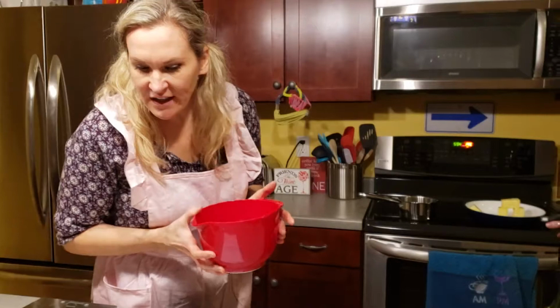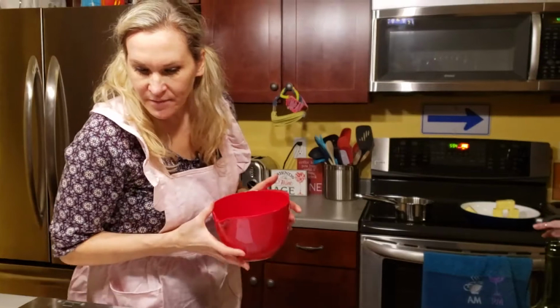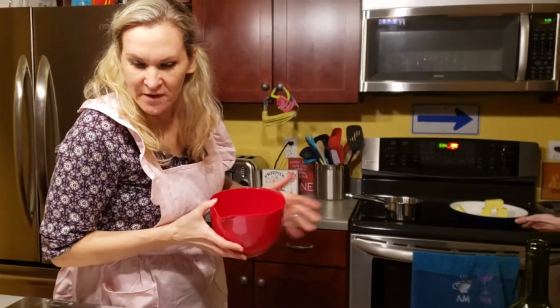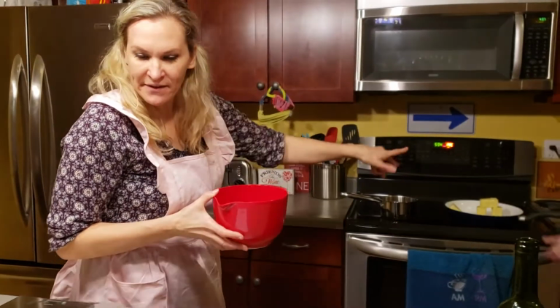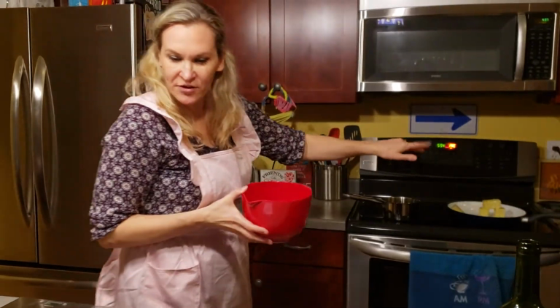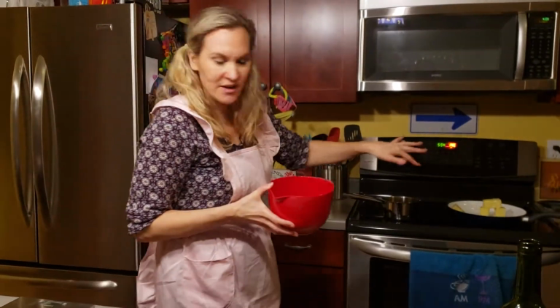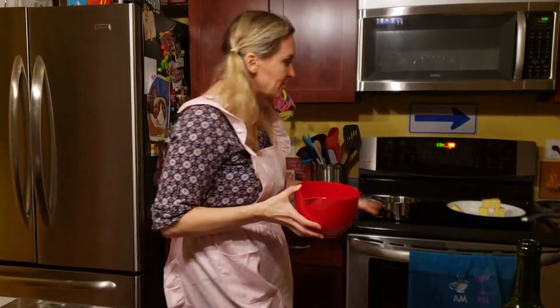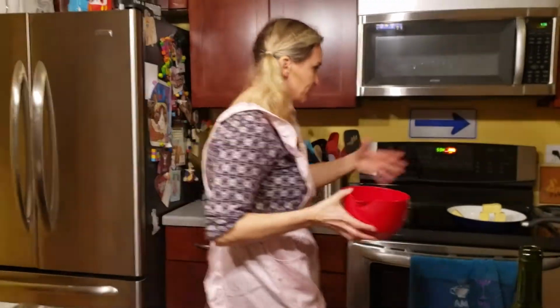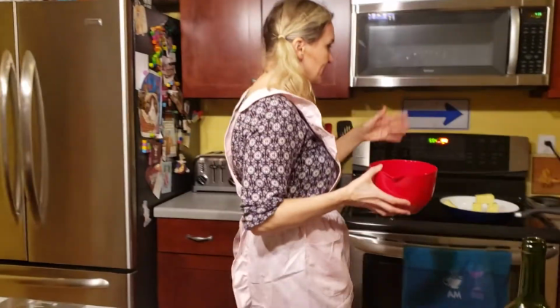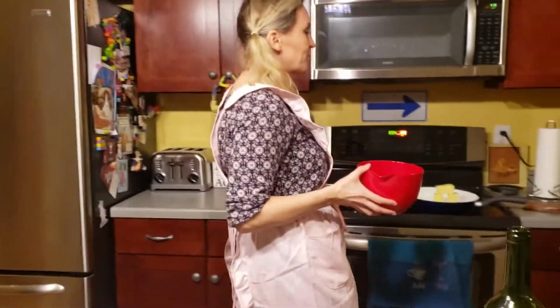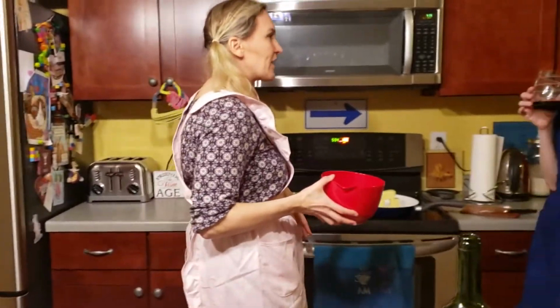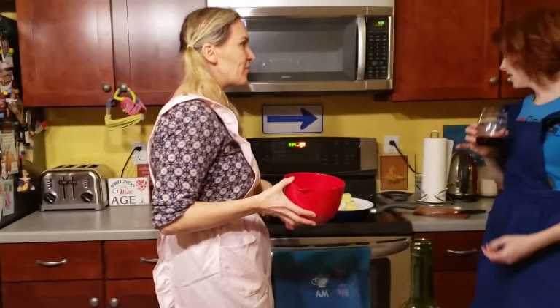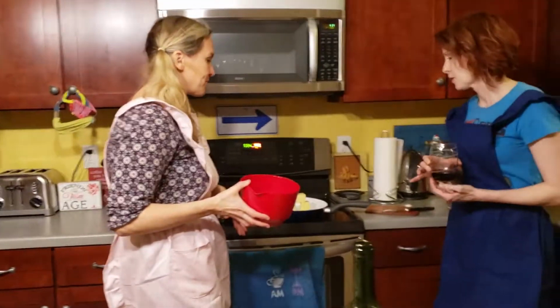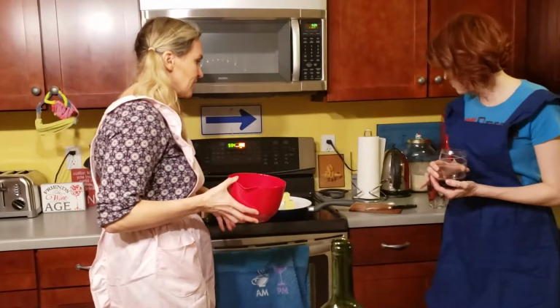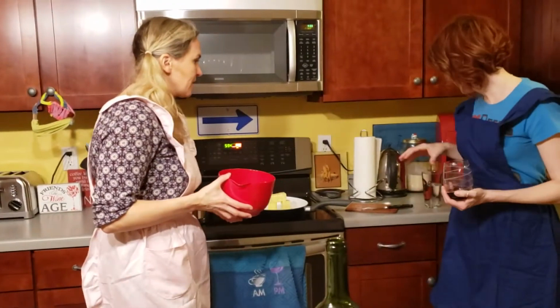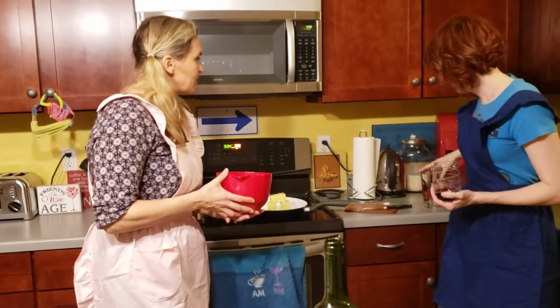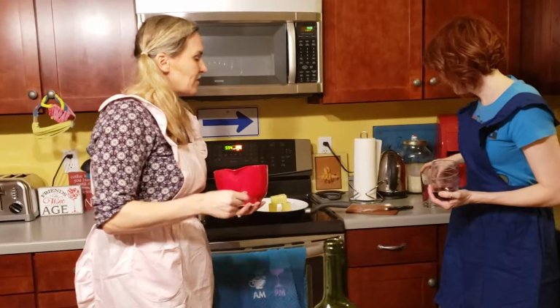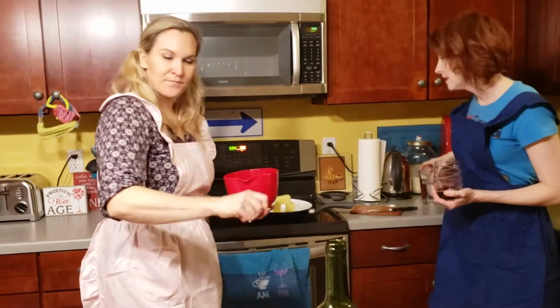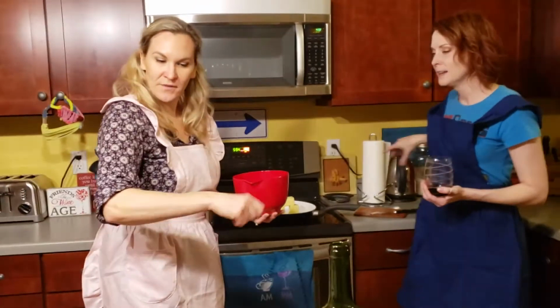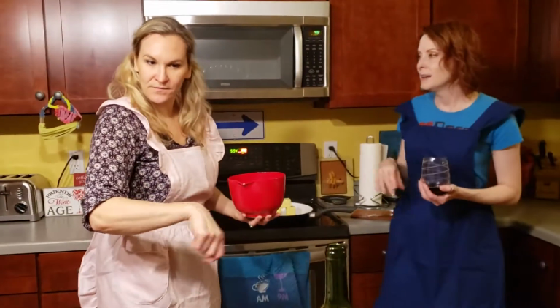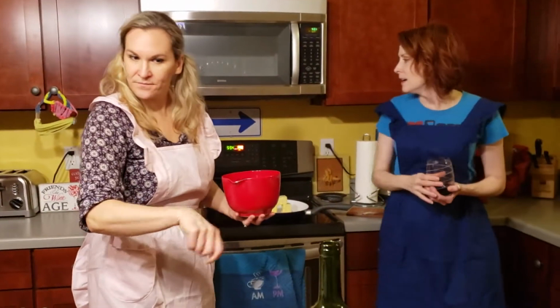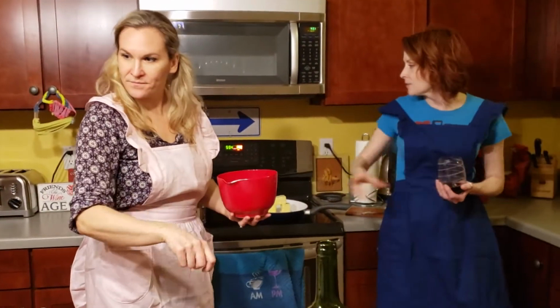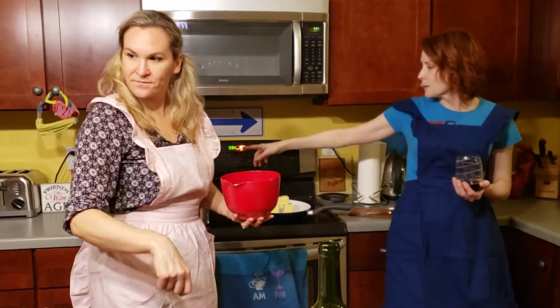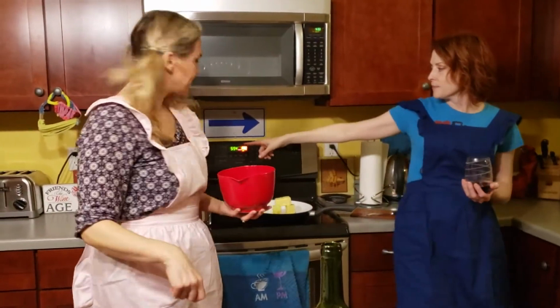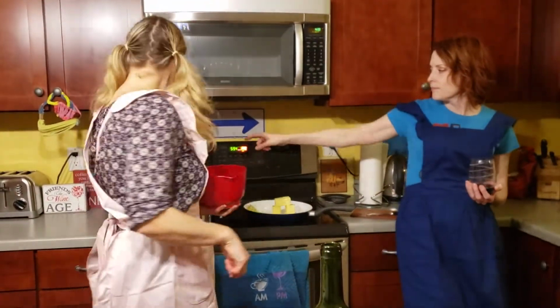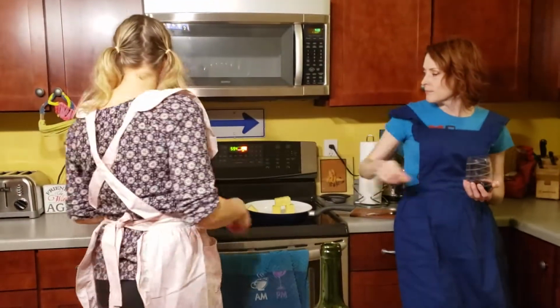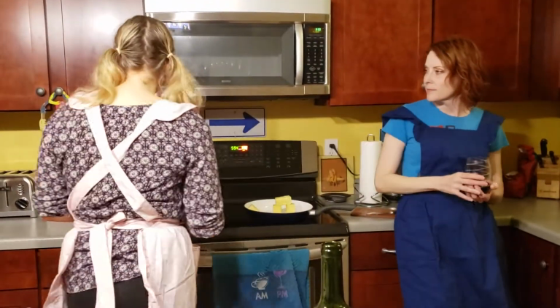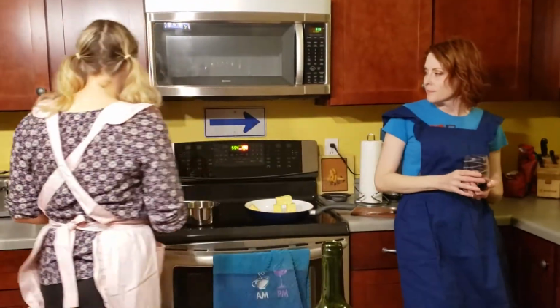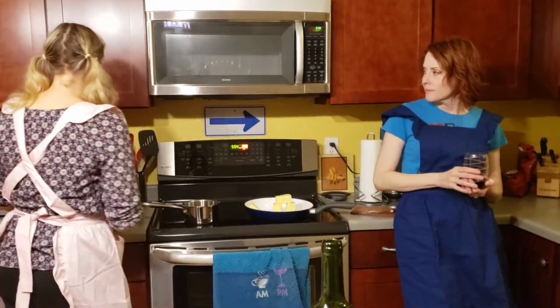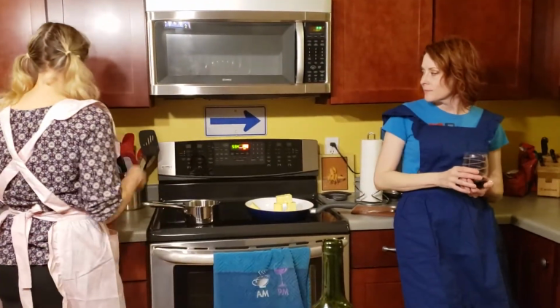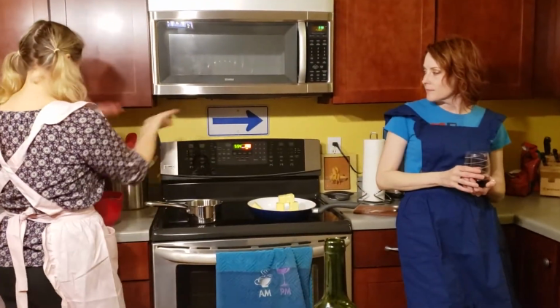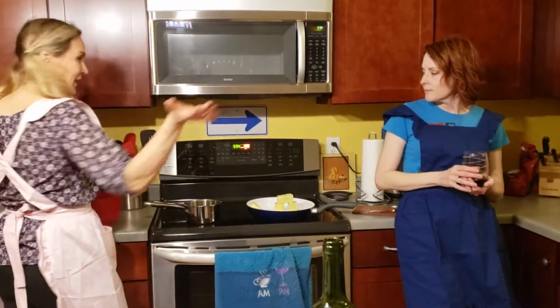Do you melt this first or anything? You just put it all together? Do you have a... They're all right there. Oh, I always forget you put yours for display.